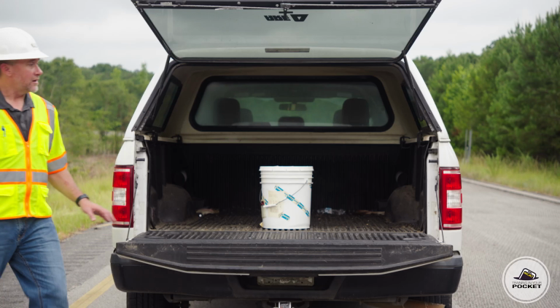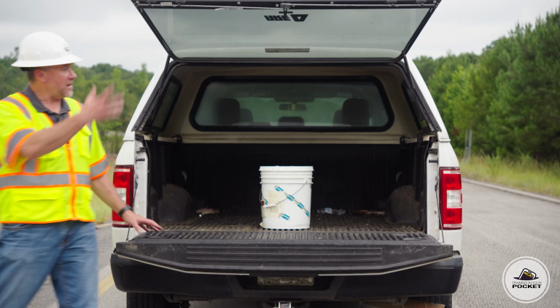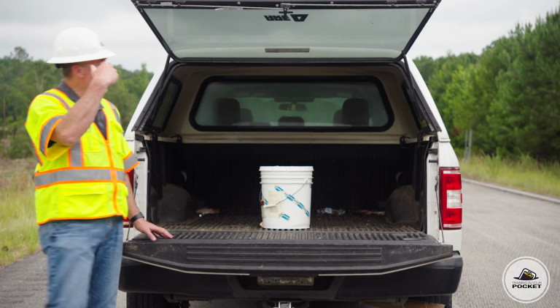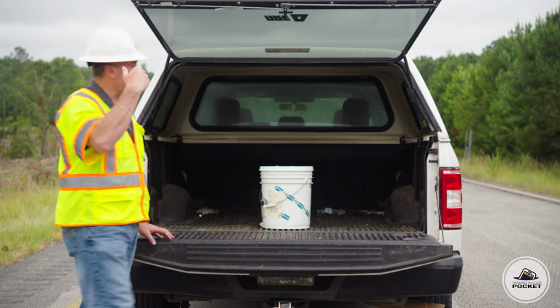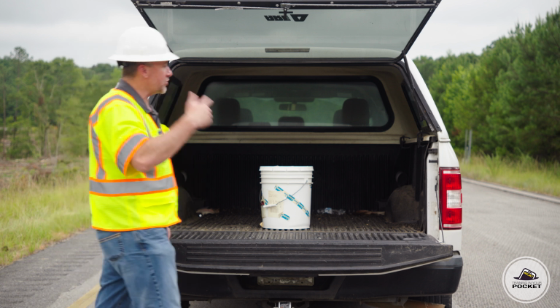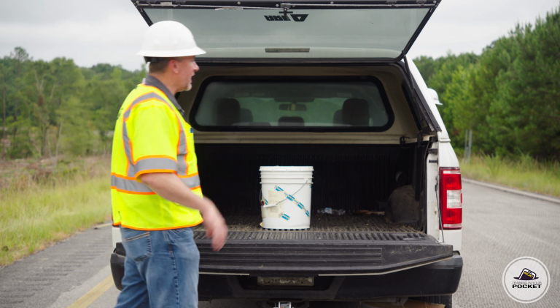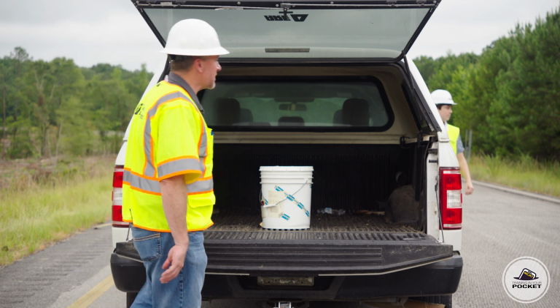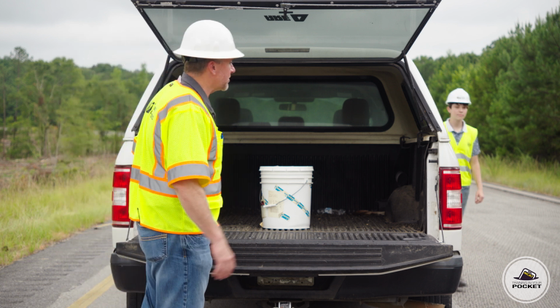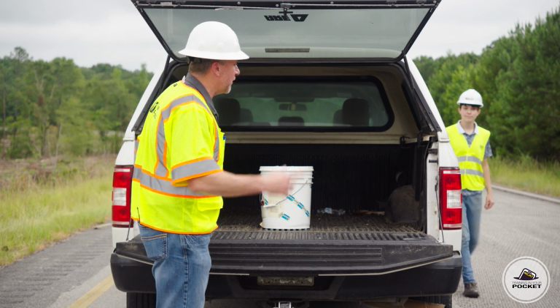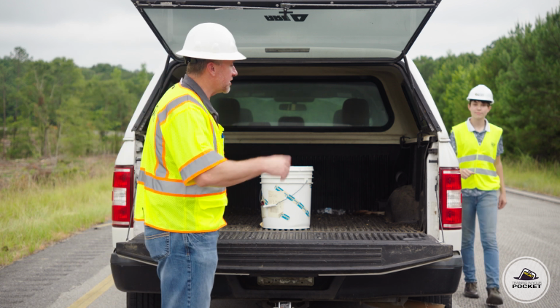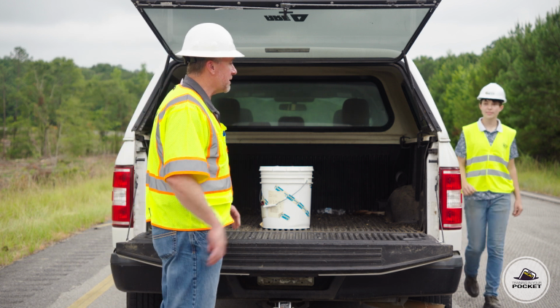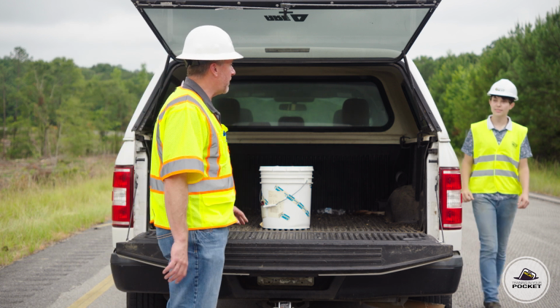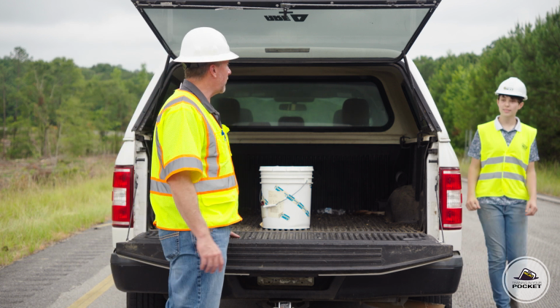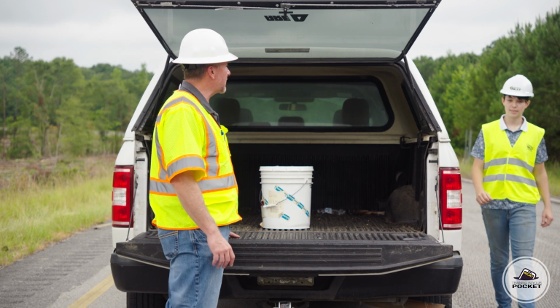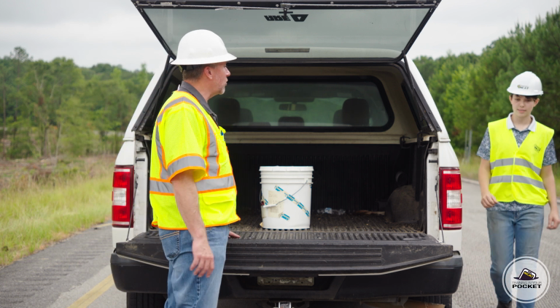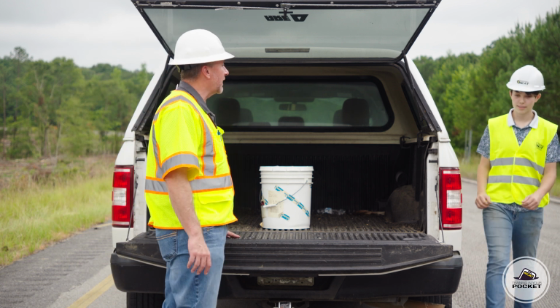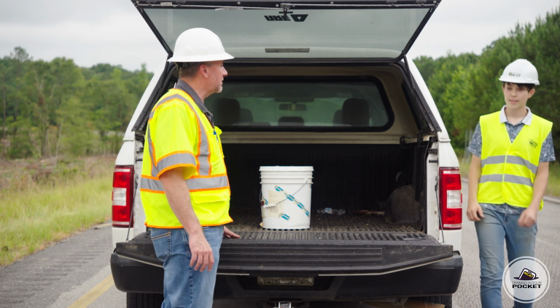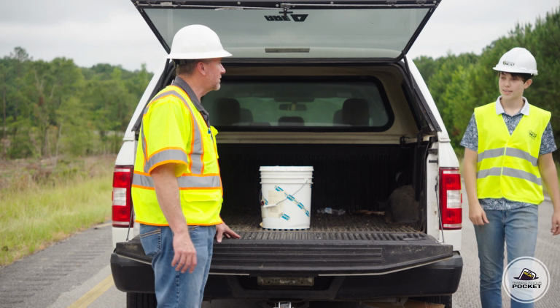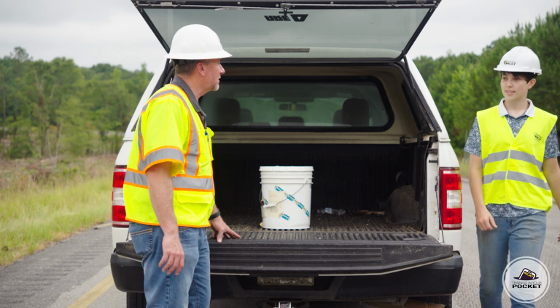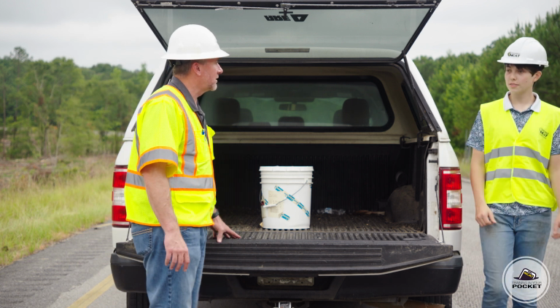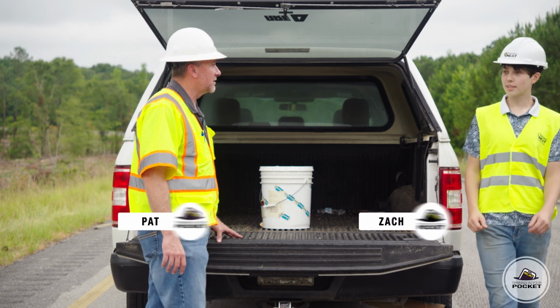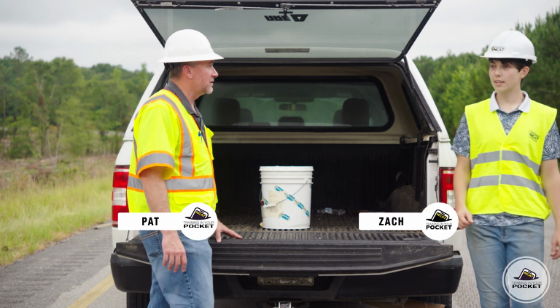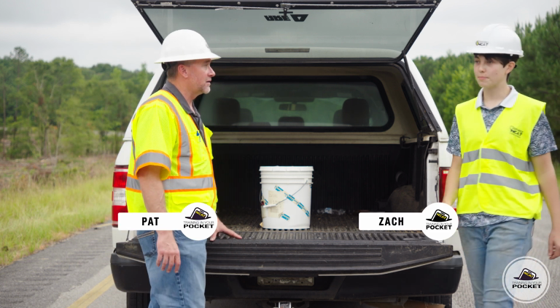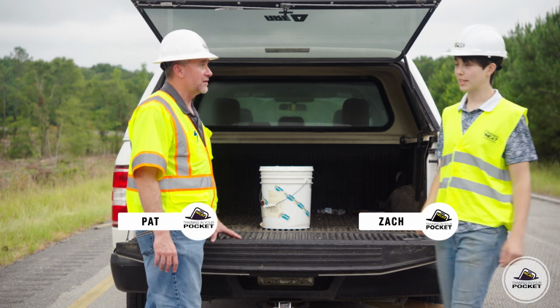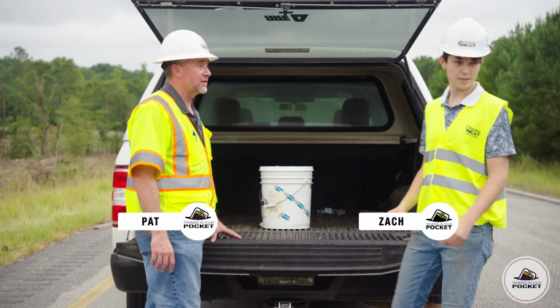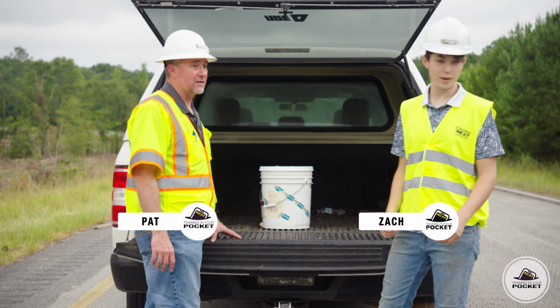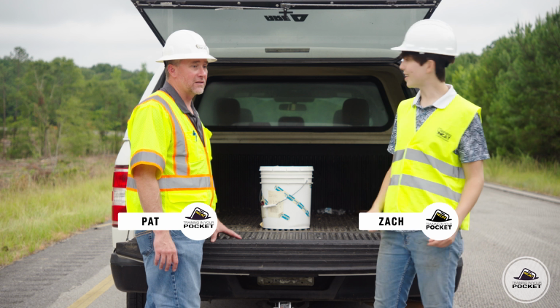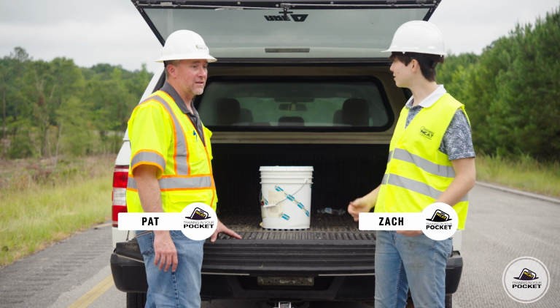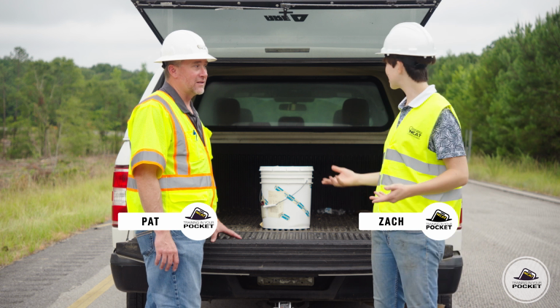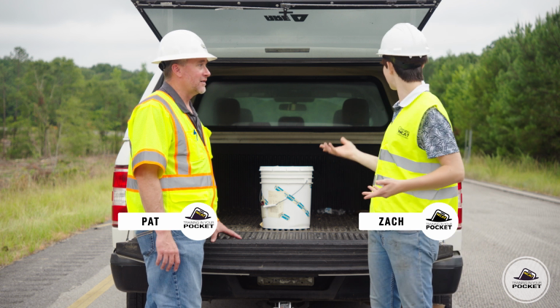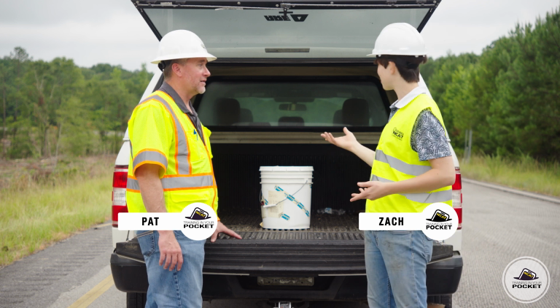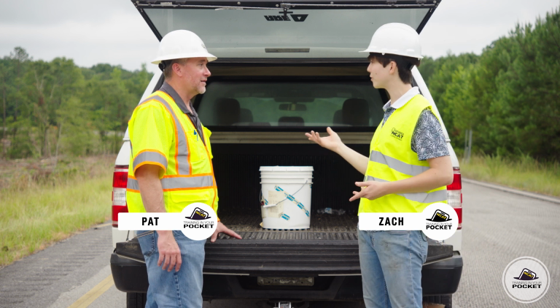Come on, Zach. Let's check out this milled surface. It's being prepared for an asphalt overlay. Sounds good, but is it ready? I don't see a paver.